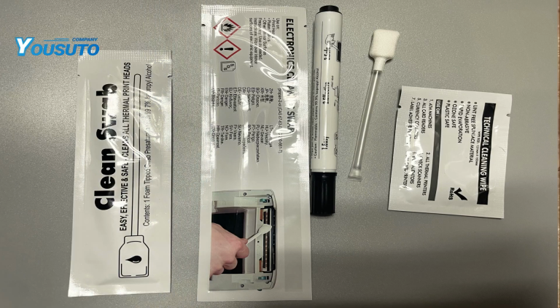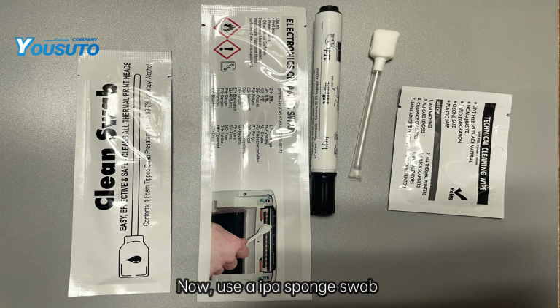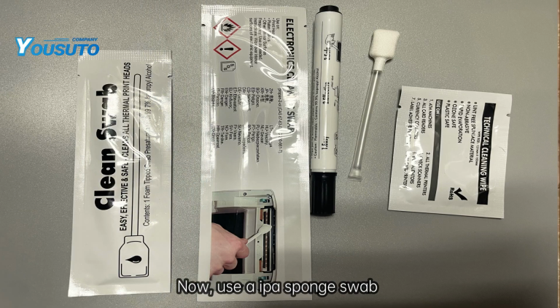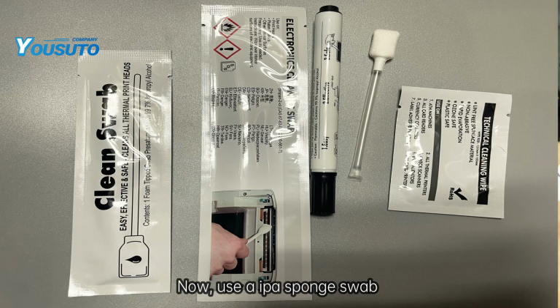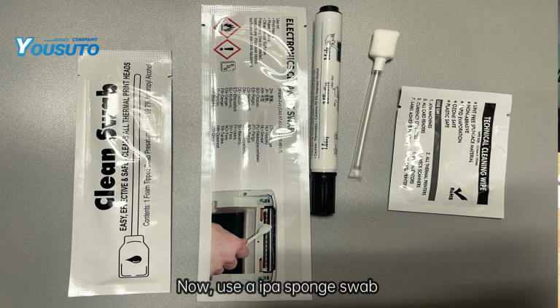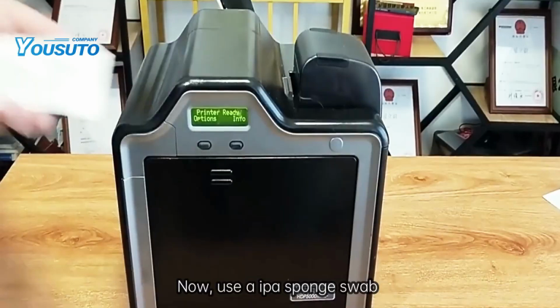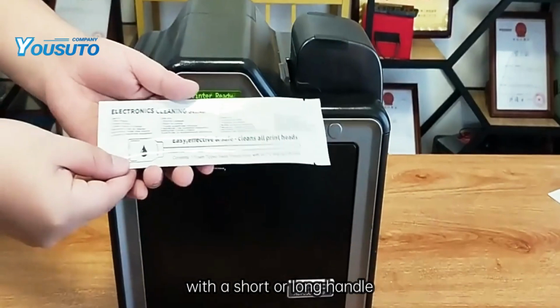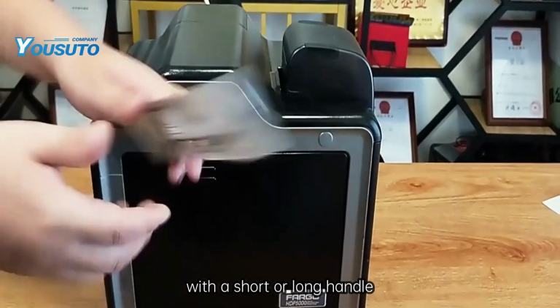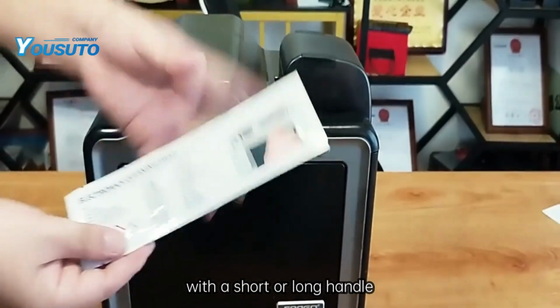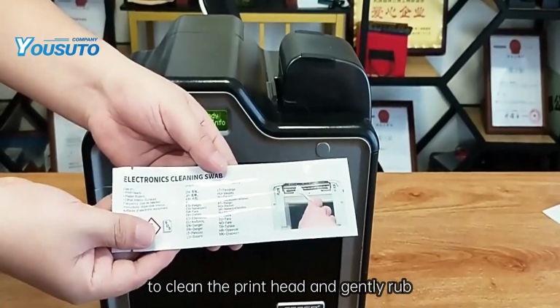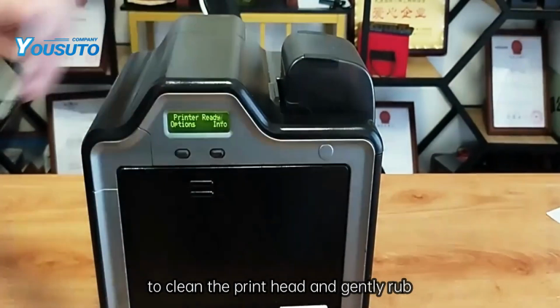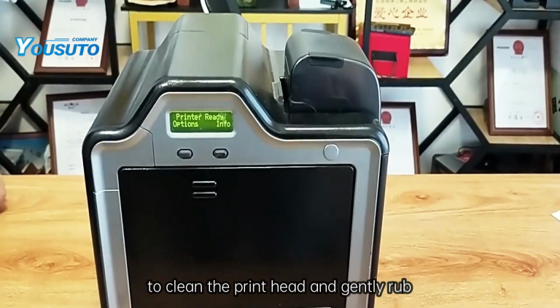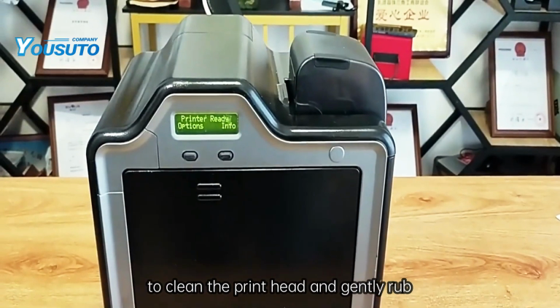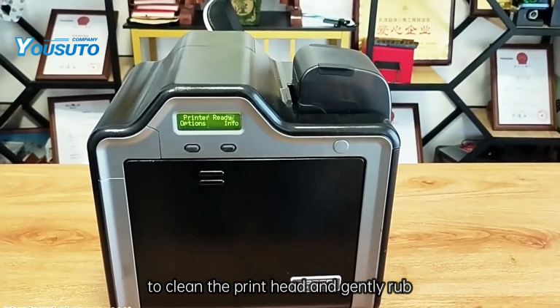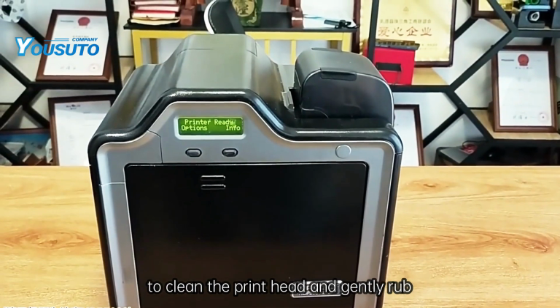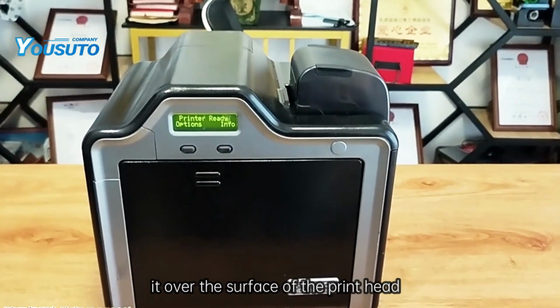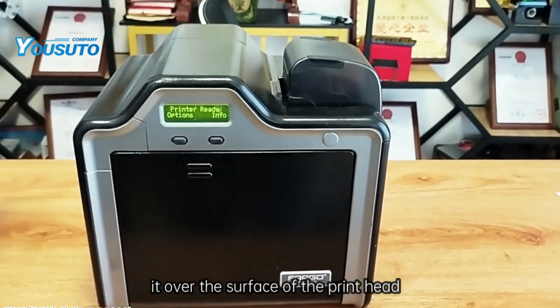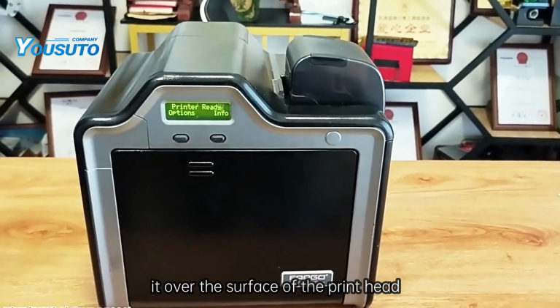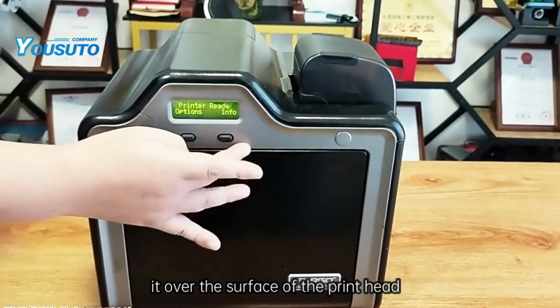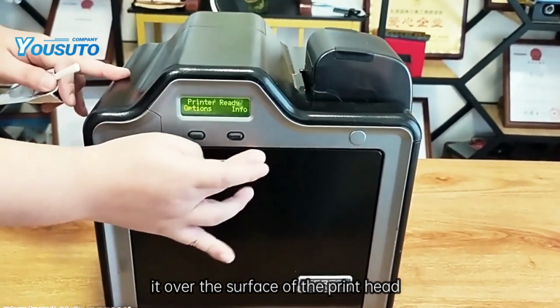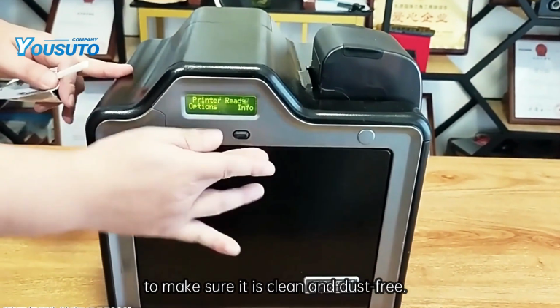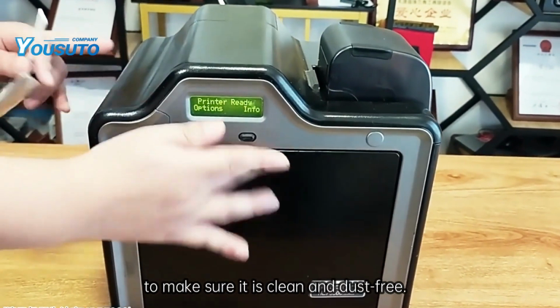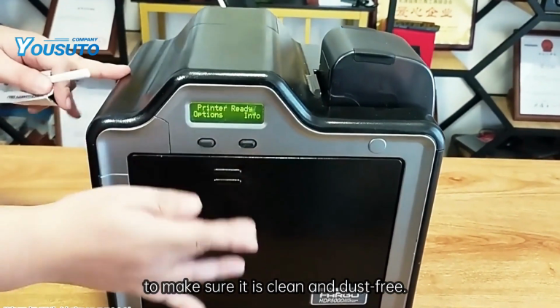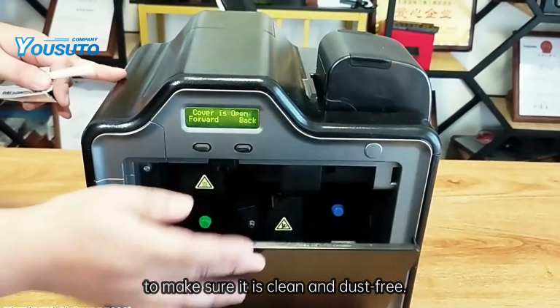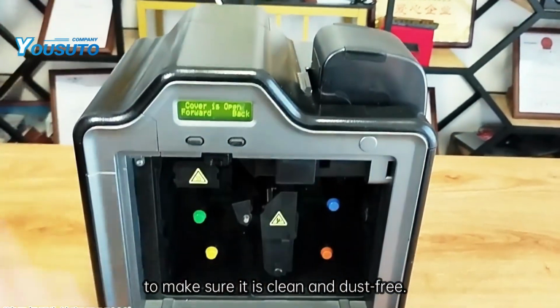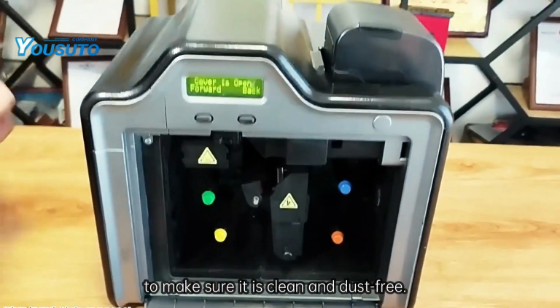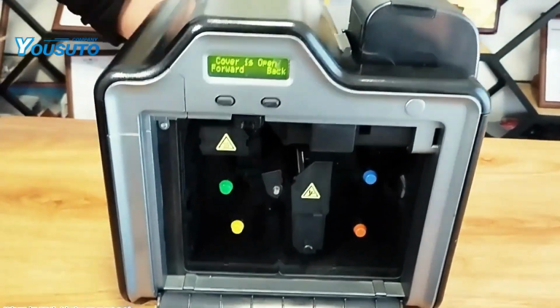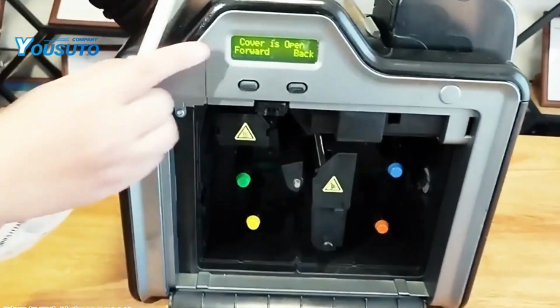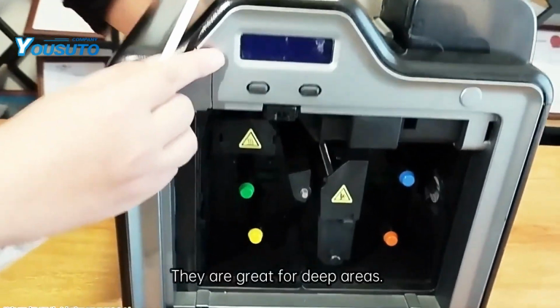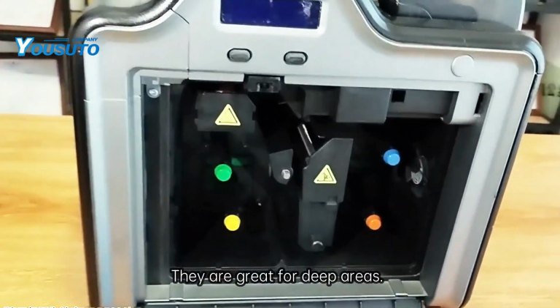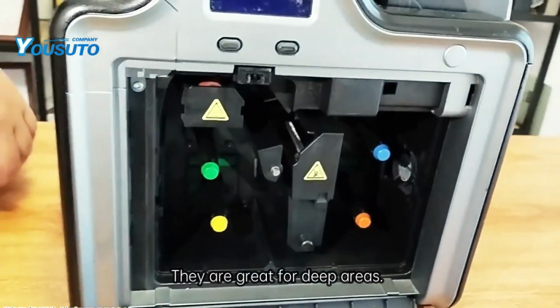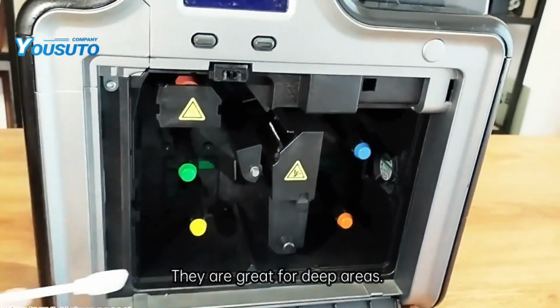Now, use an IPA sponge swab with a short or long handle to clean the print head, and gently rub it over the surface of the print head to make sure it is clean and dust-free. They are great for deep areas.